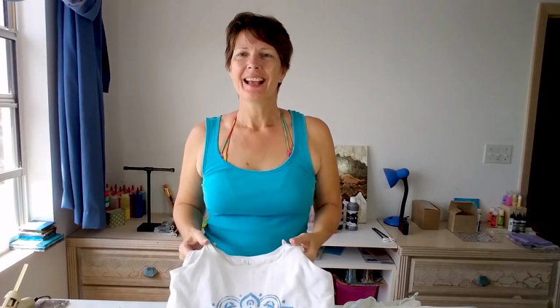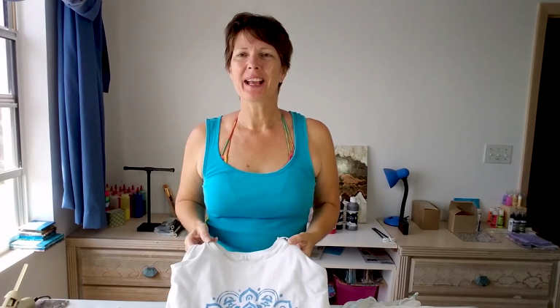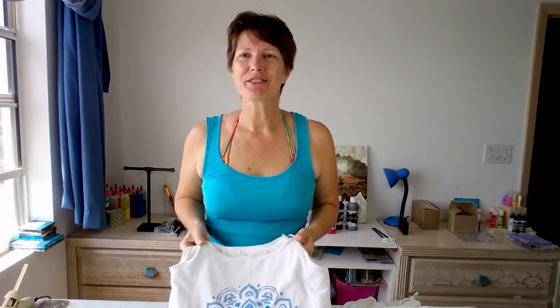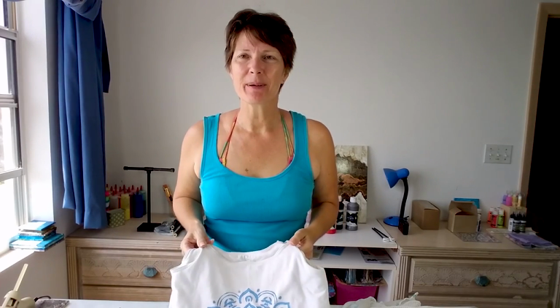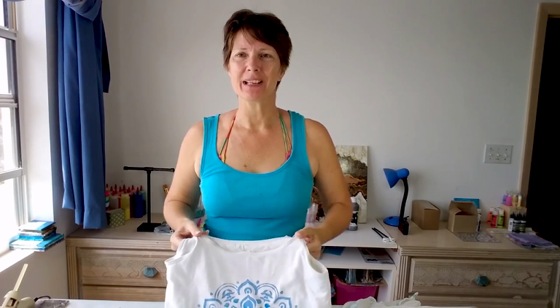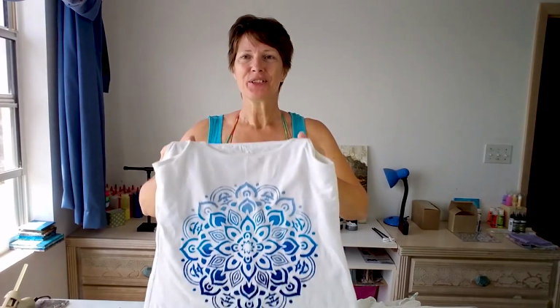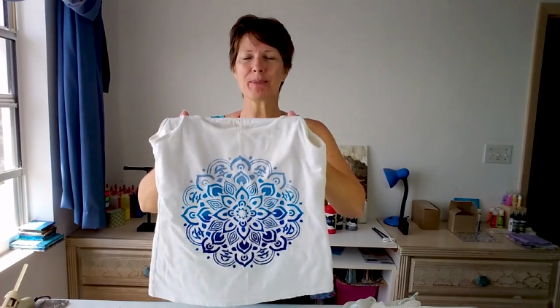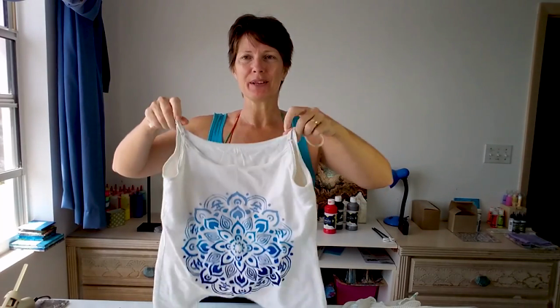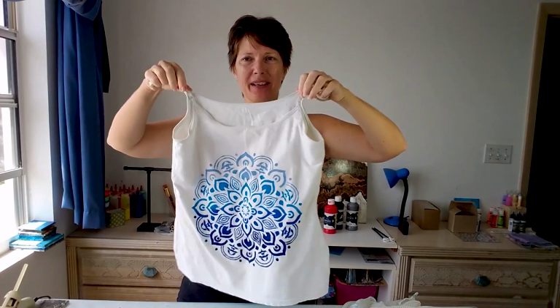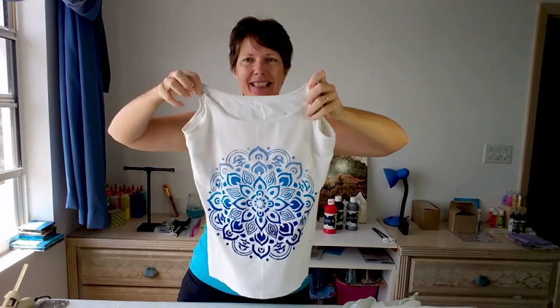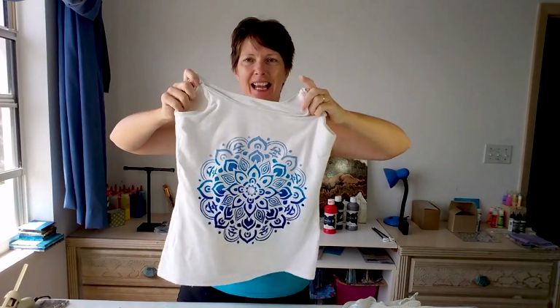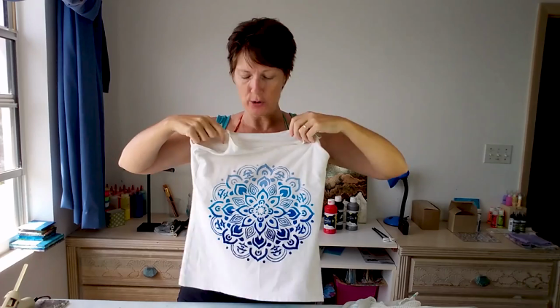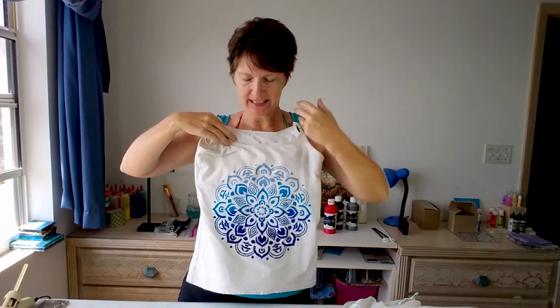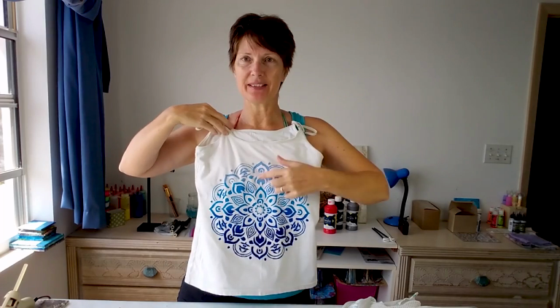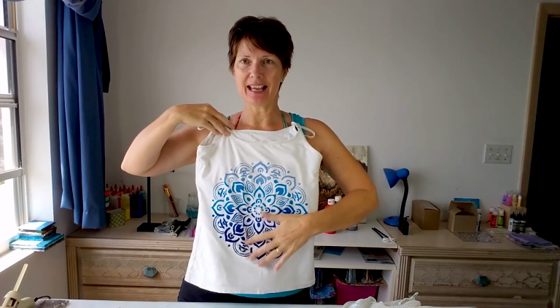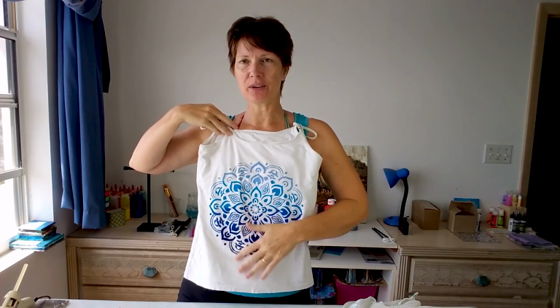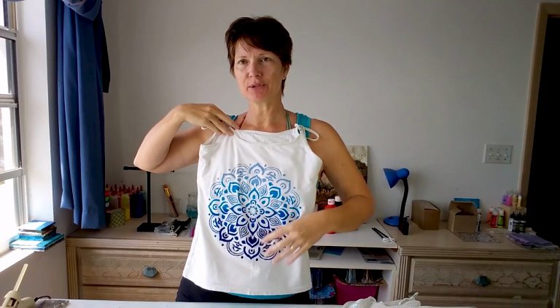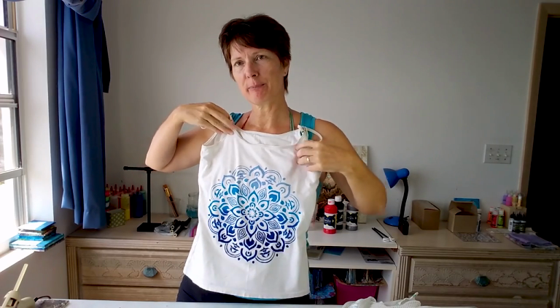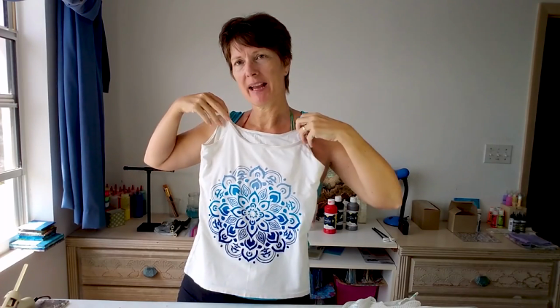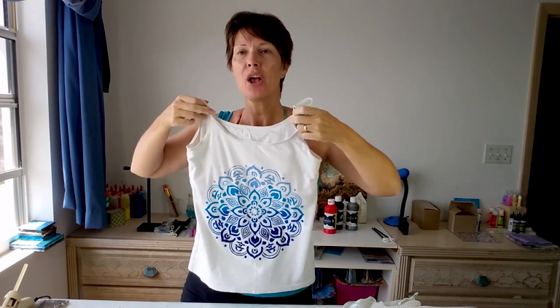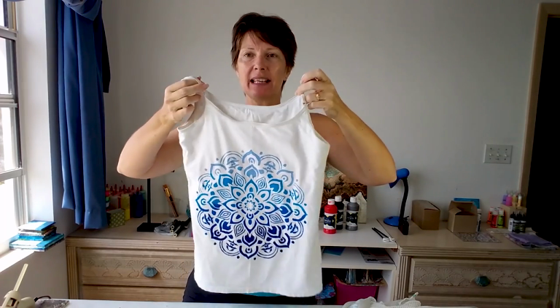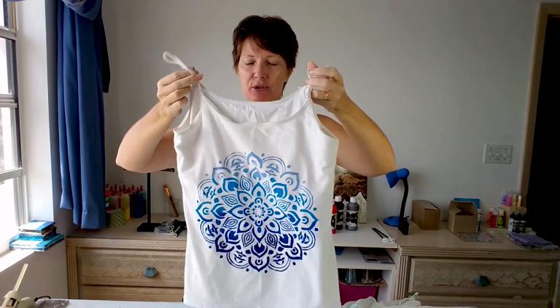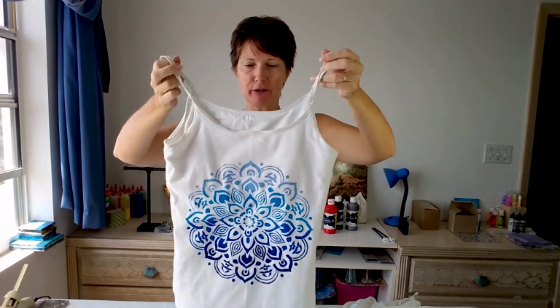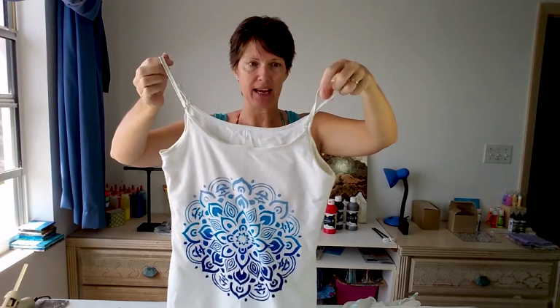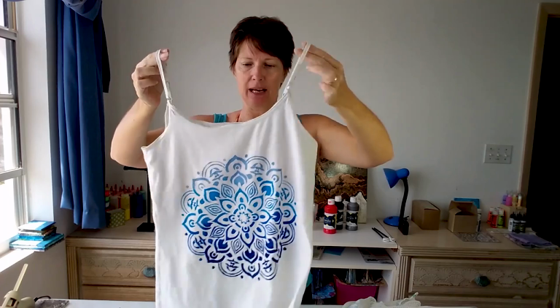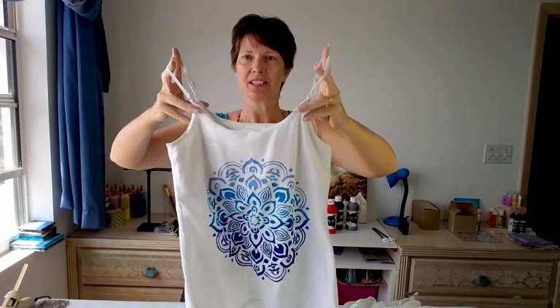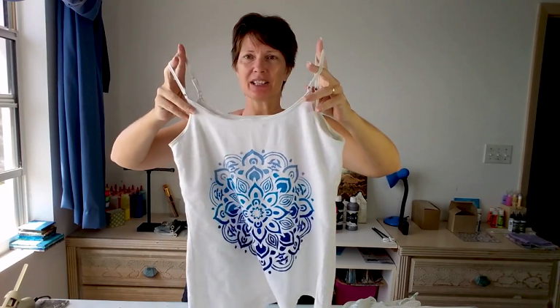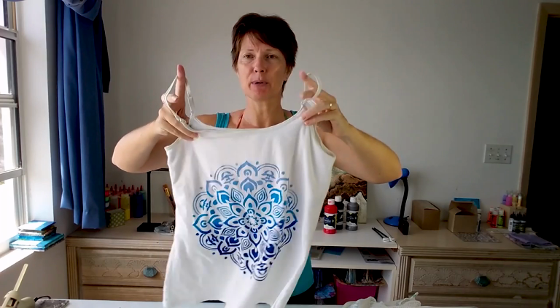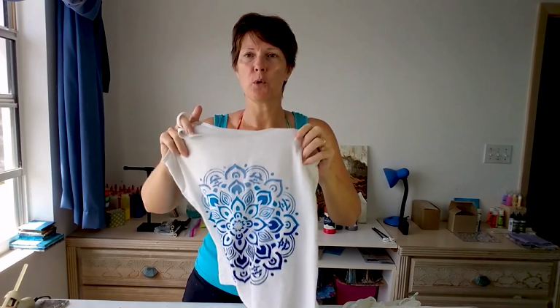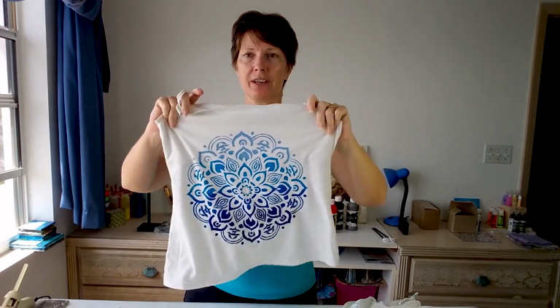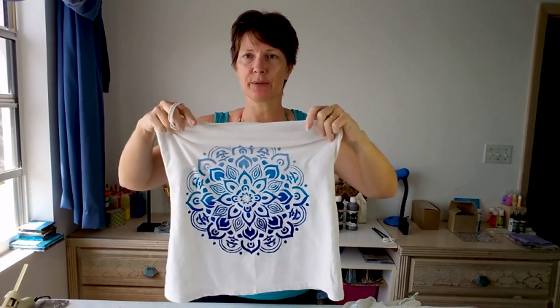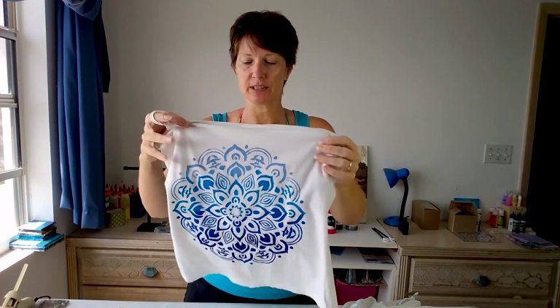Hello again, crafty people. Do you remember this one? This nice tank top that I did with the DecoArt So Soft Fabric Paints? Well, it's been drying for a few days now, so it's time to put it in the washer and see what it looks like.